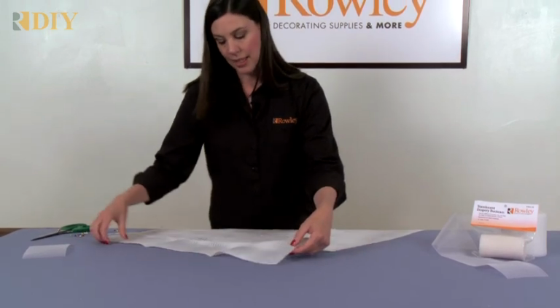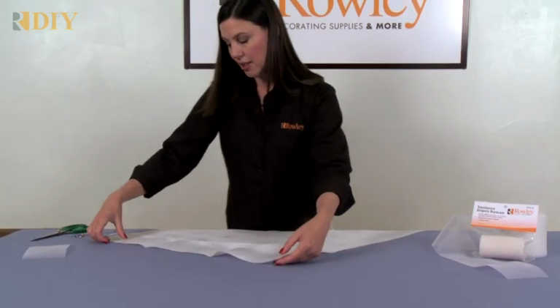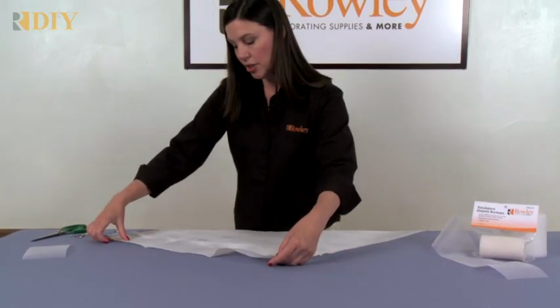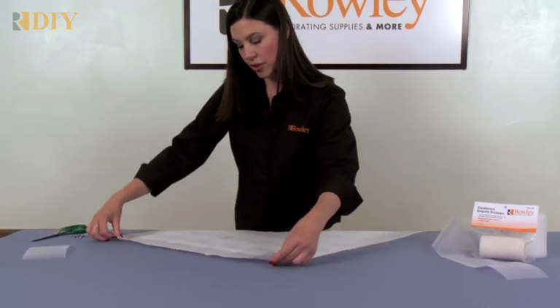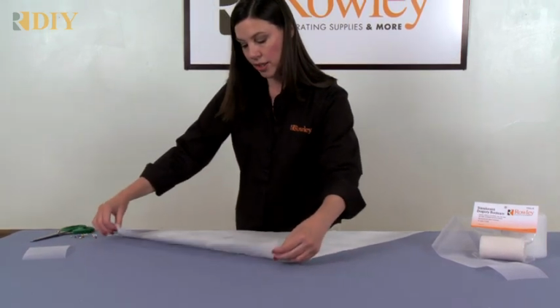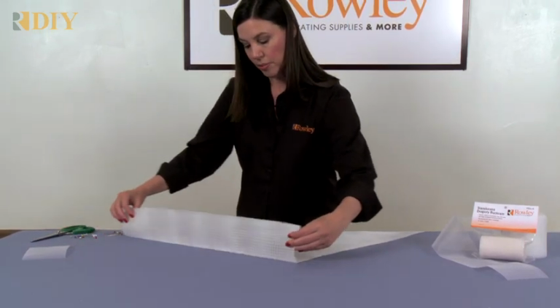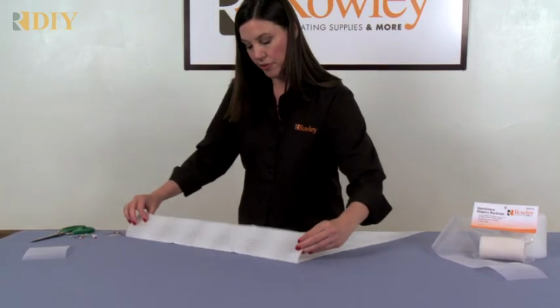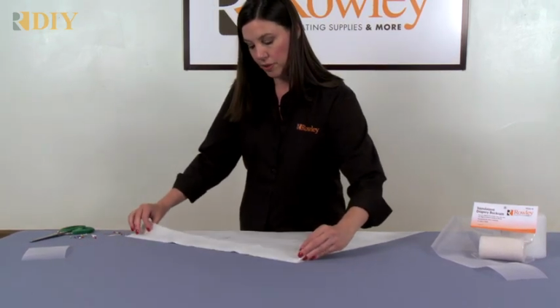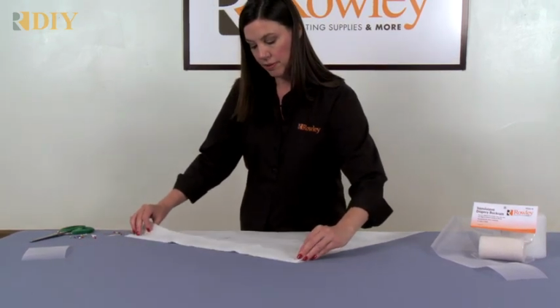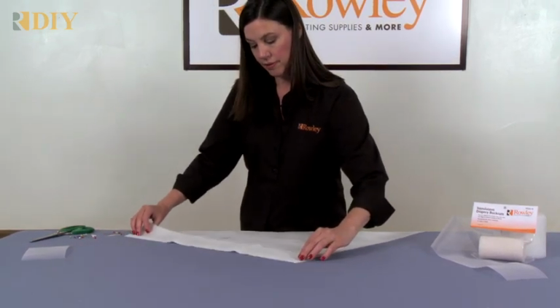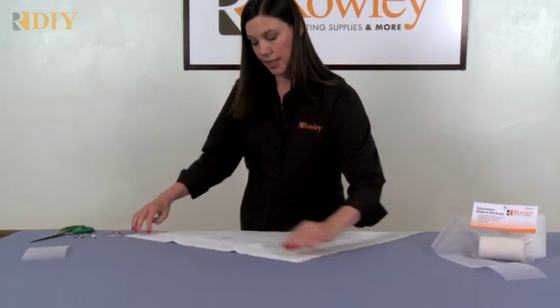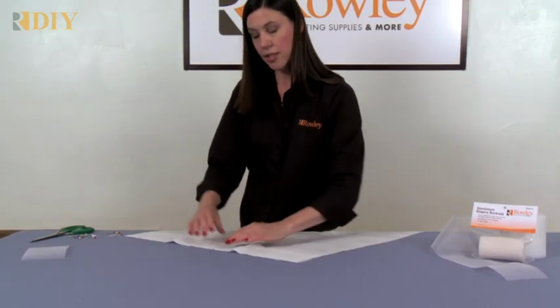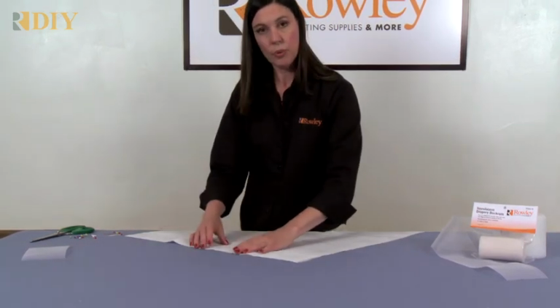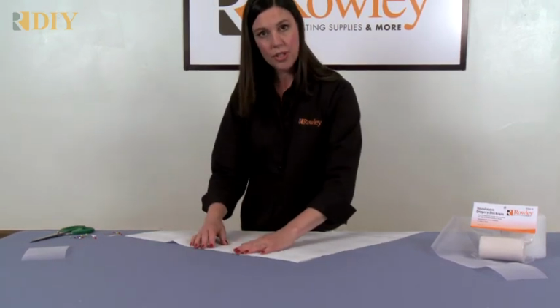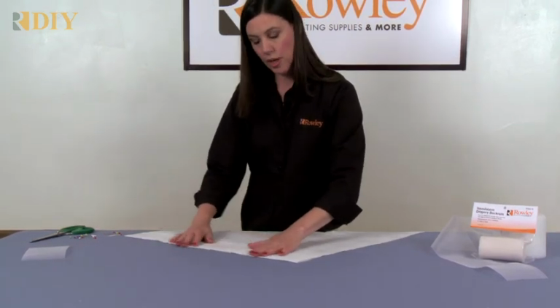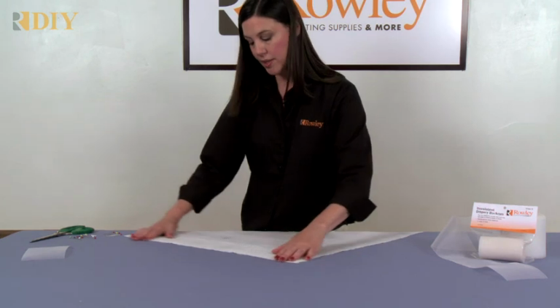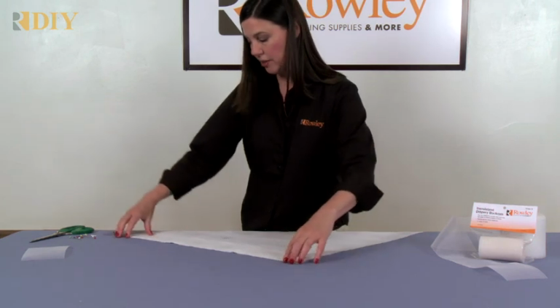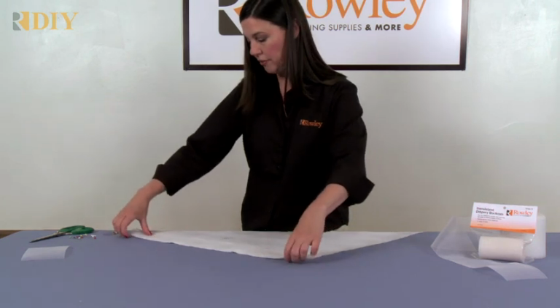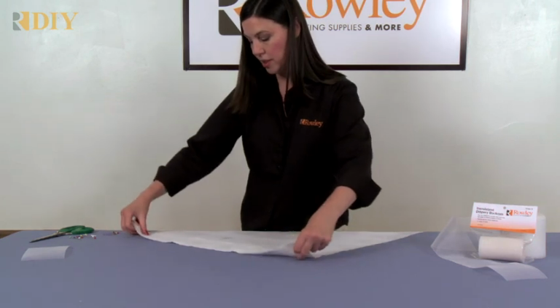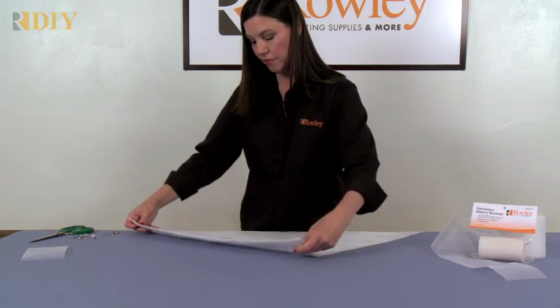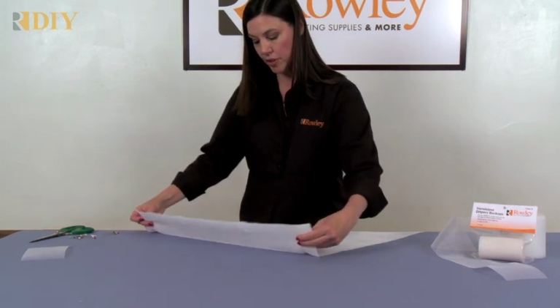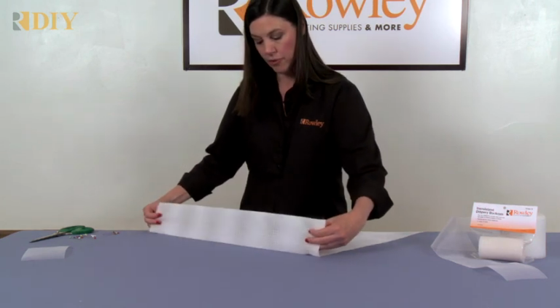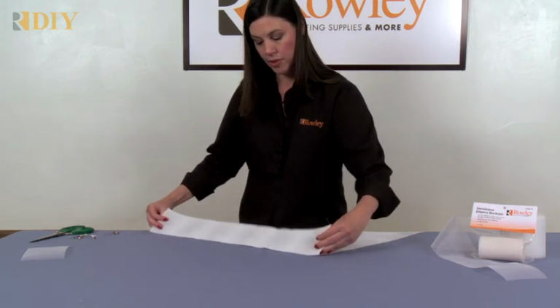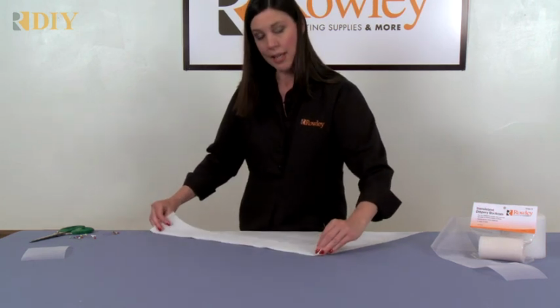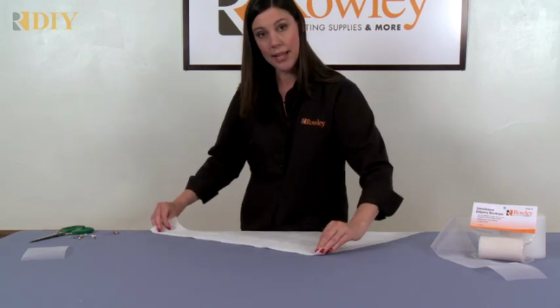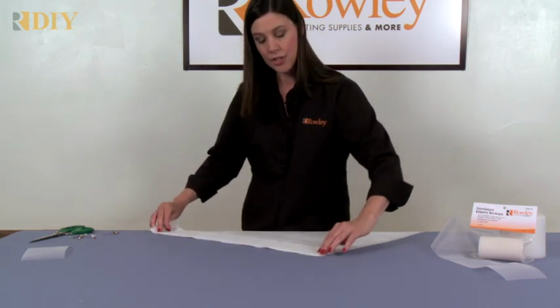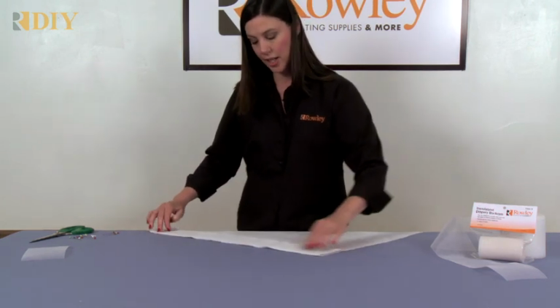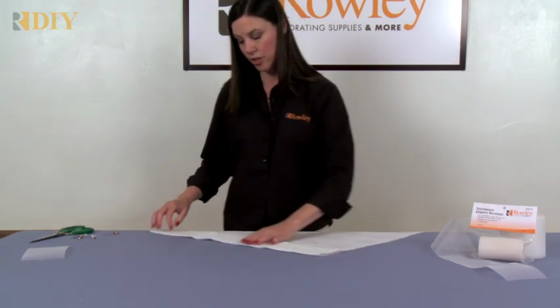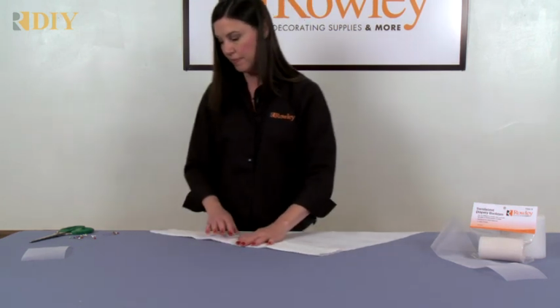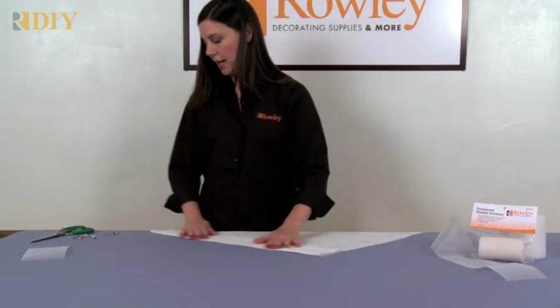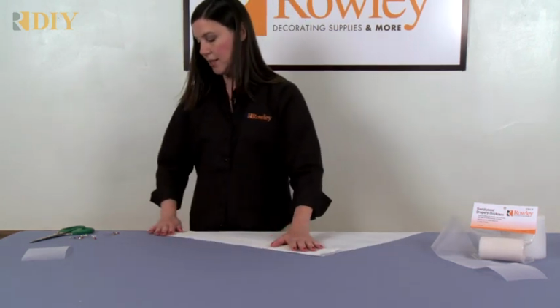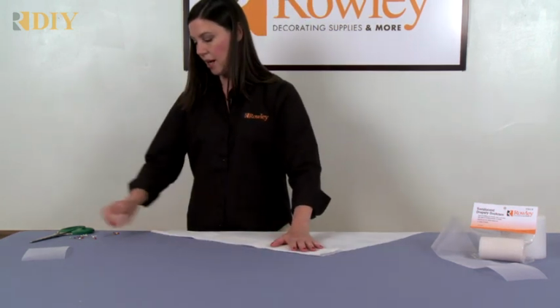Then you can turn in a double fold. This buckram is 4 inches wide, so that will give you a double 4-inch fold. Allow 8 inches extra at the top to accommodate this.